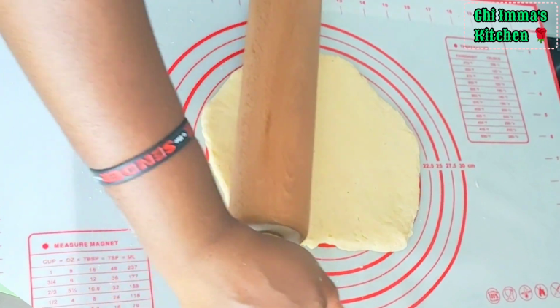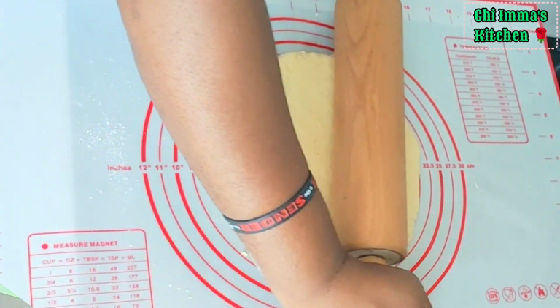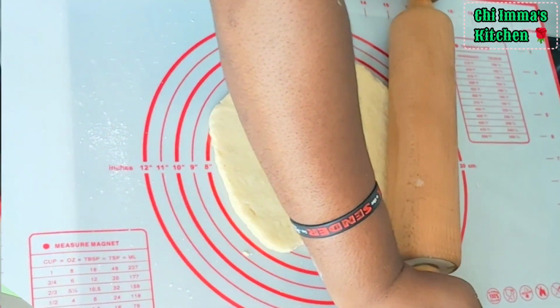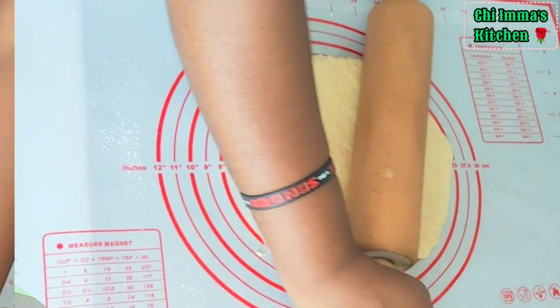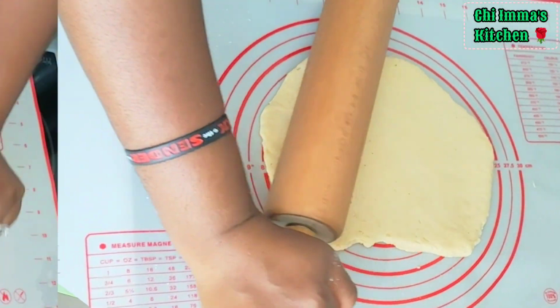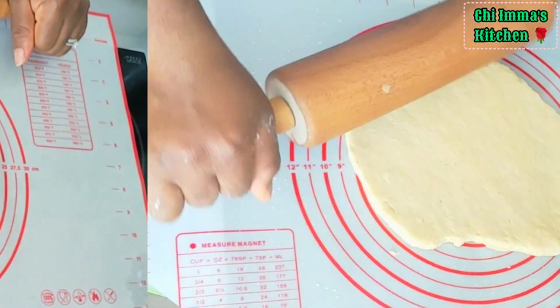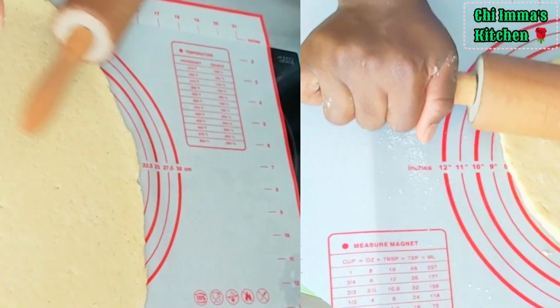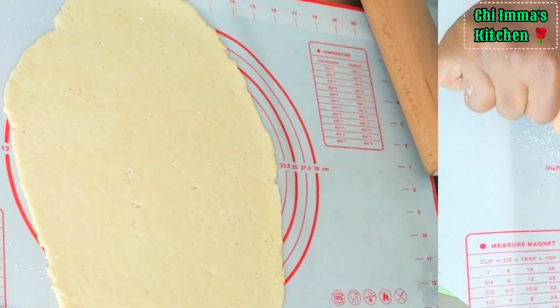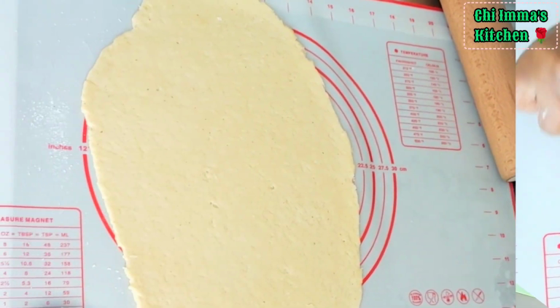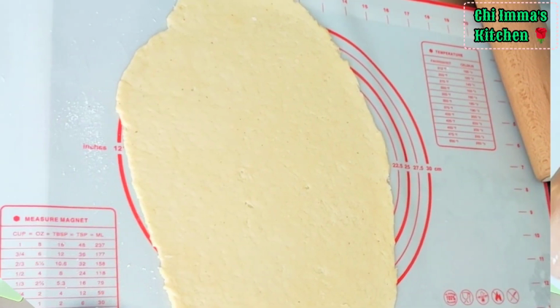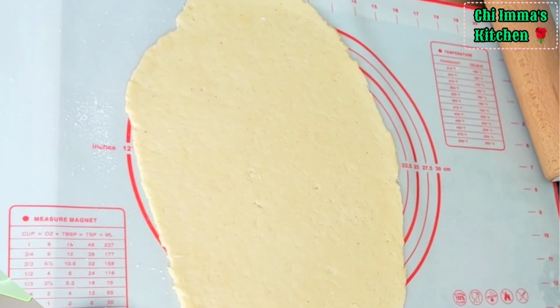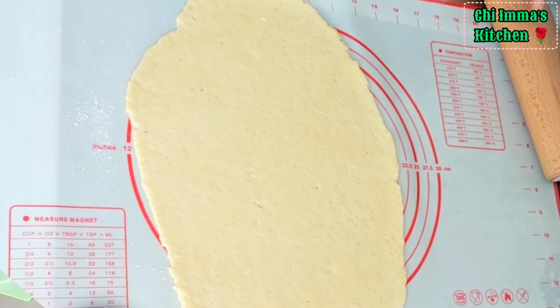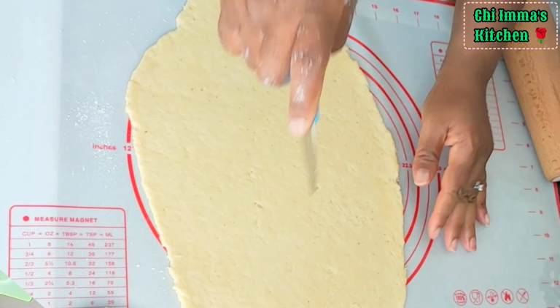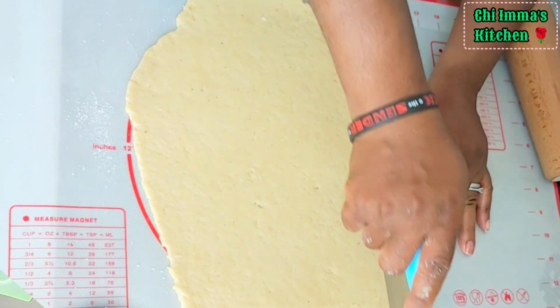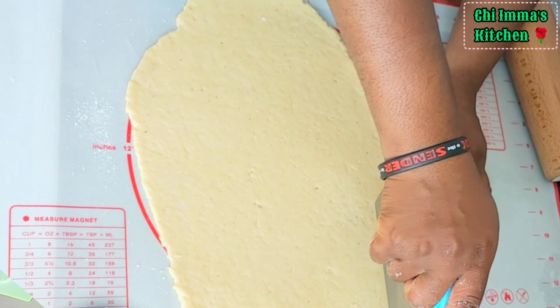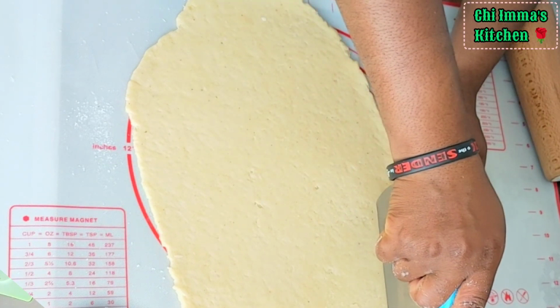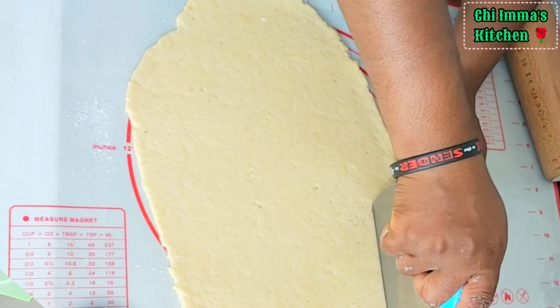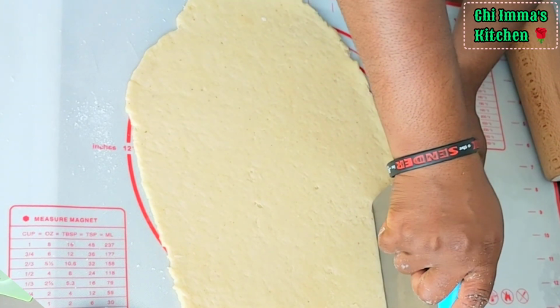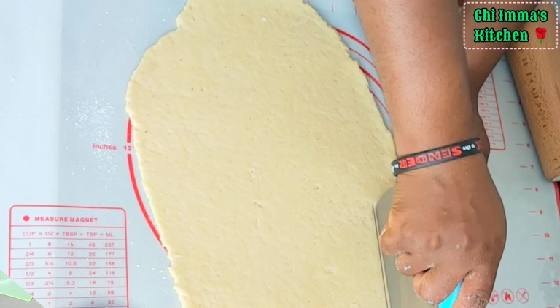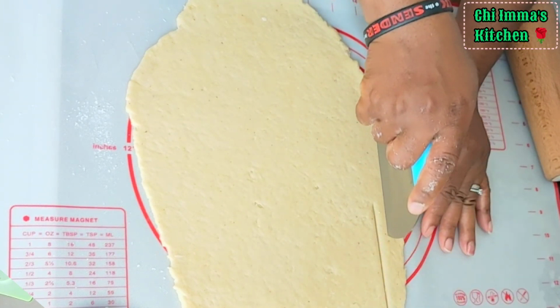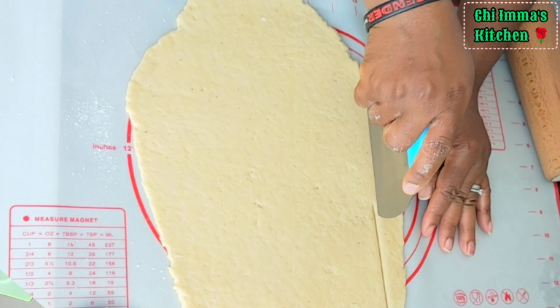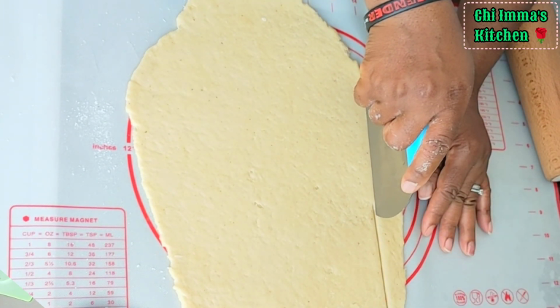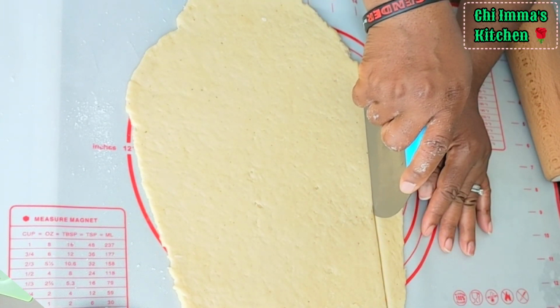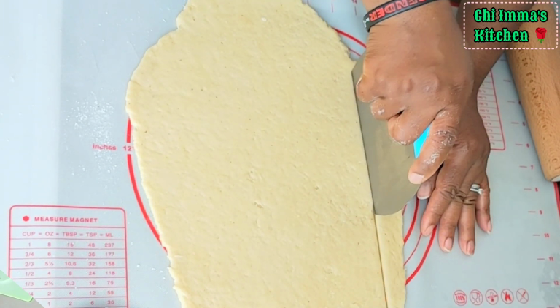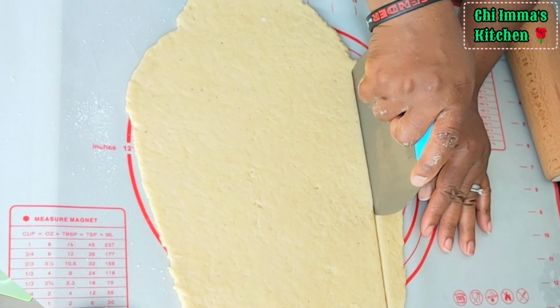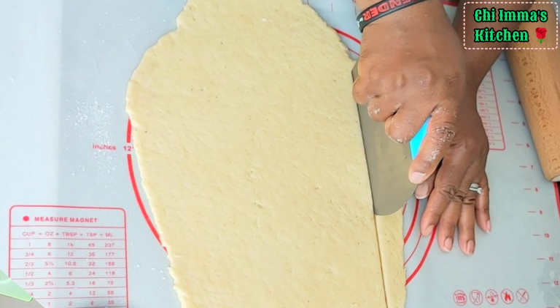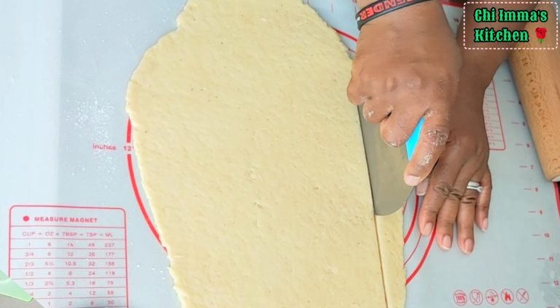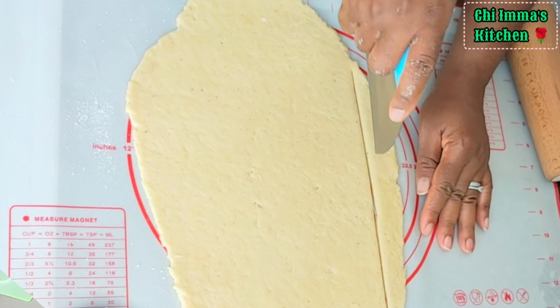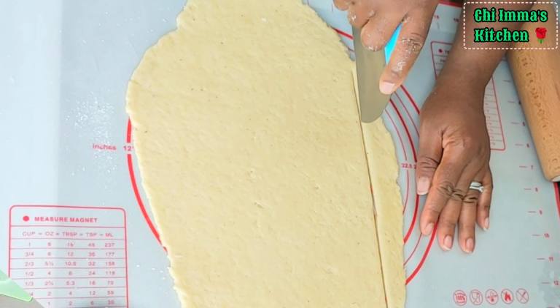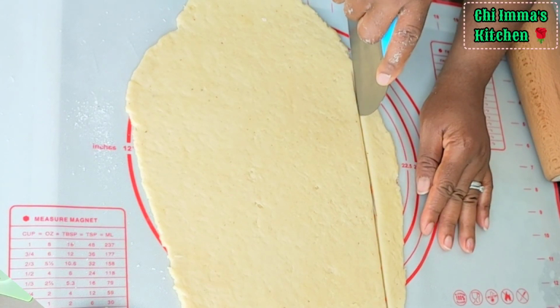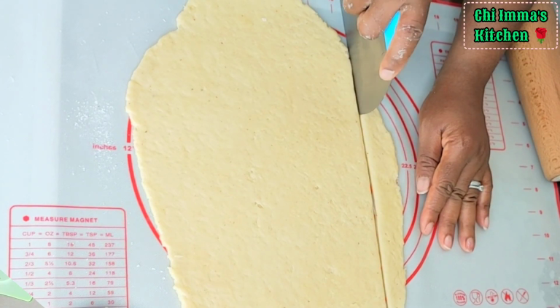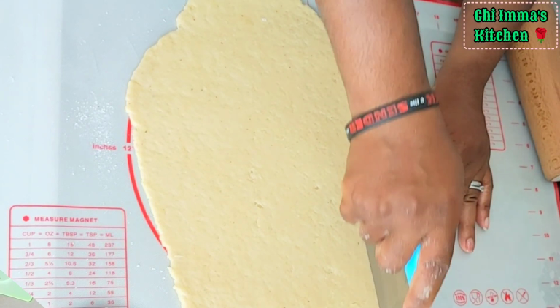Here, in this video, I rolled out to 1 inch flat. Then grab your kitchen knife or any sharp object you have in your kitchen and begin to cut the dough as I'm doing in this video.